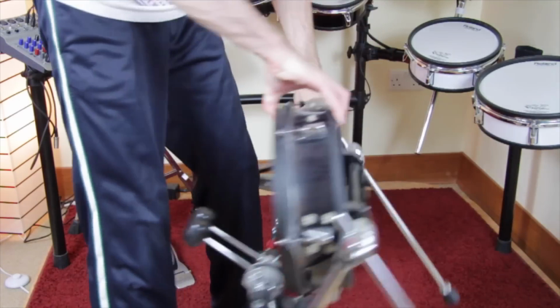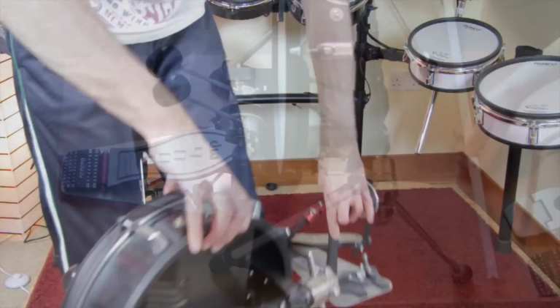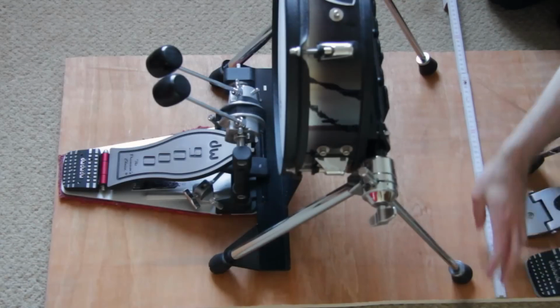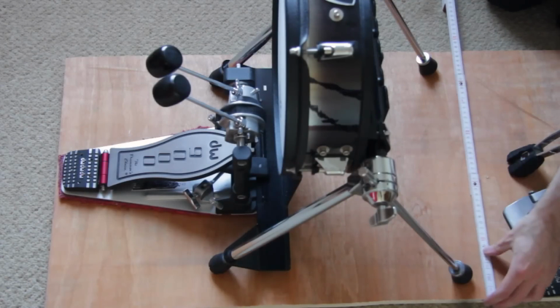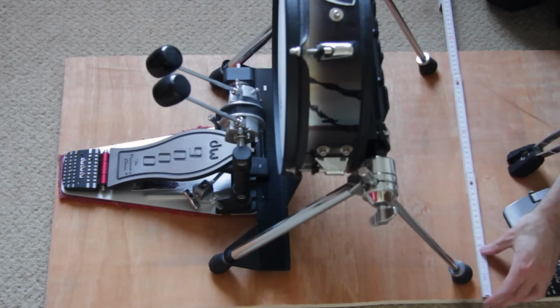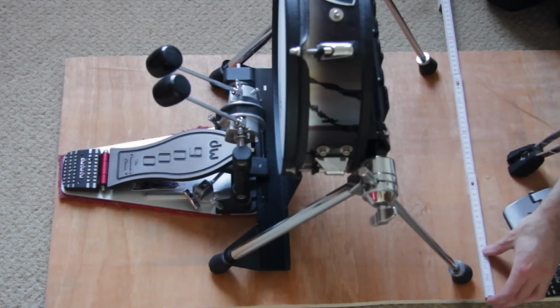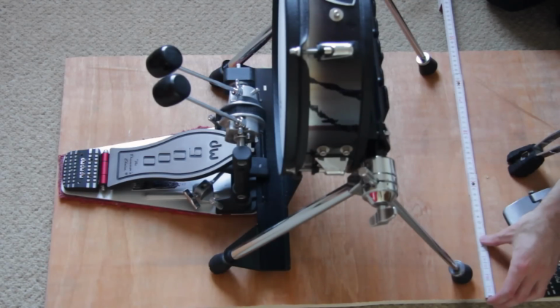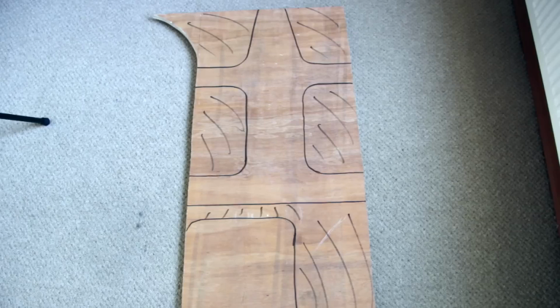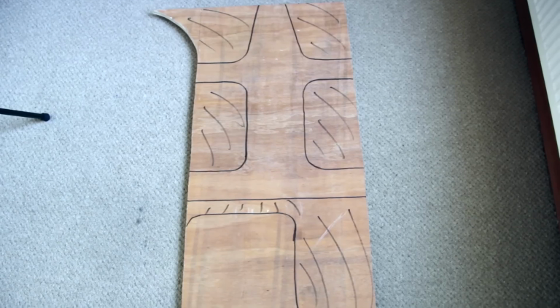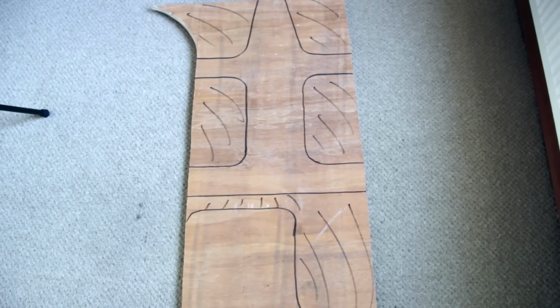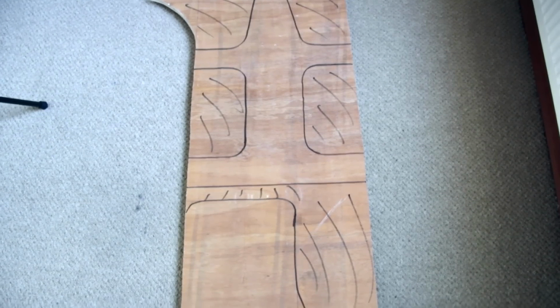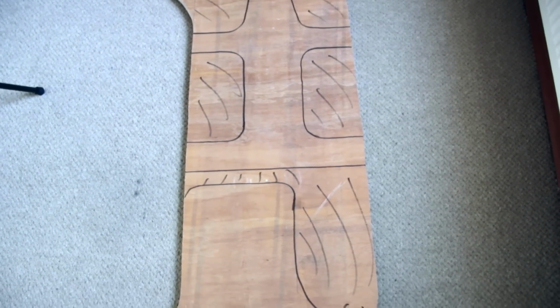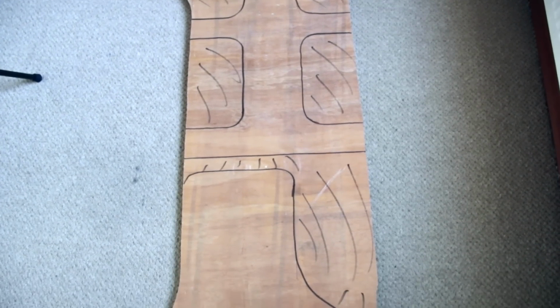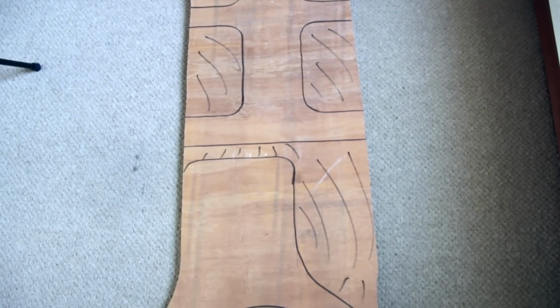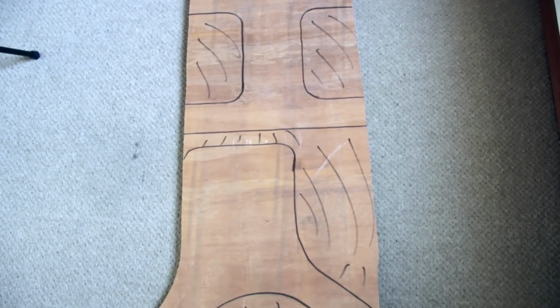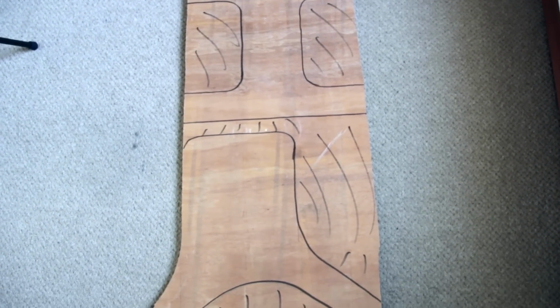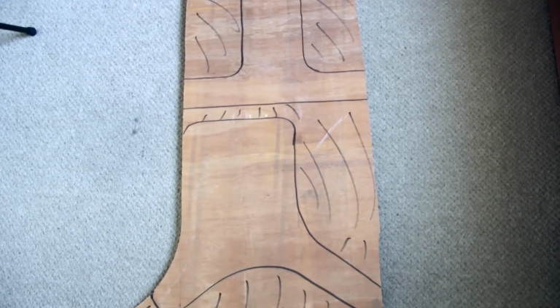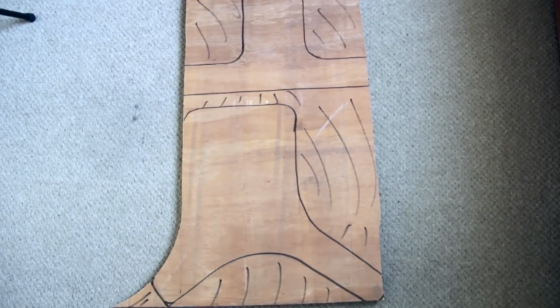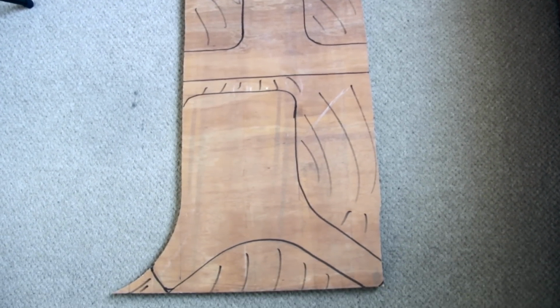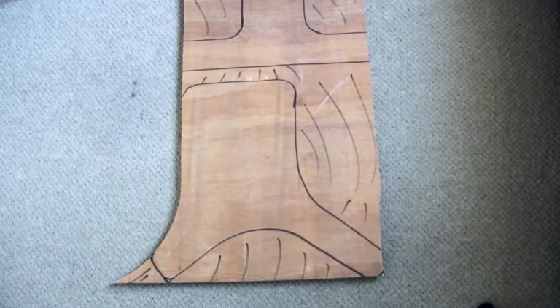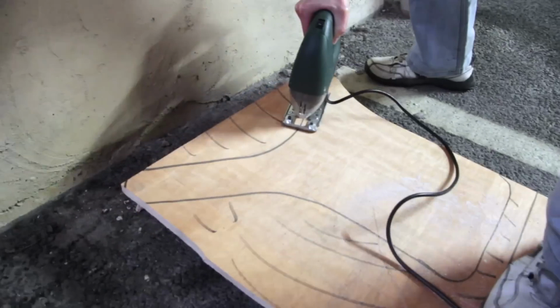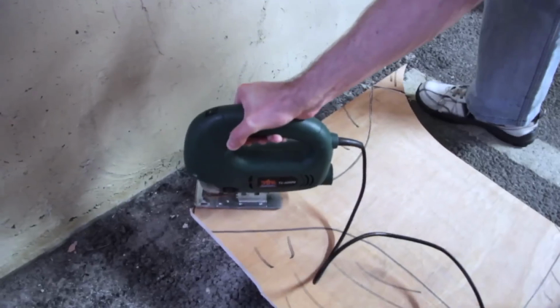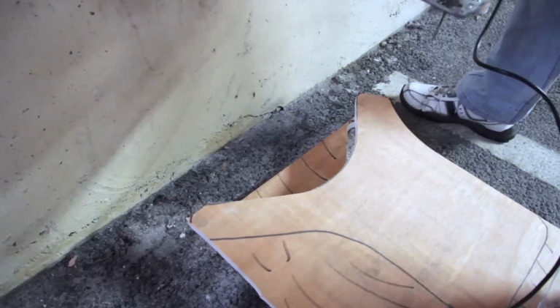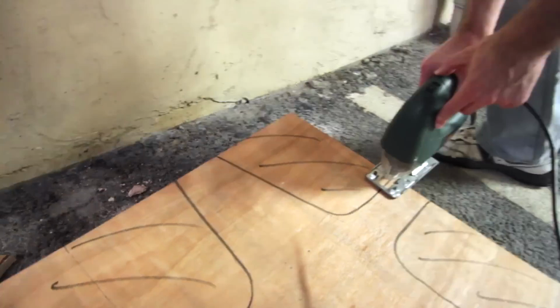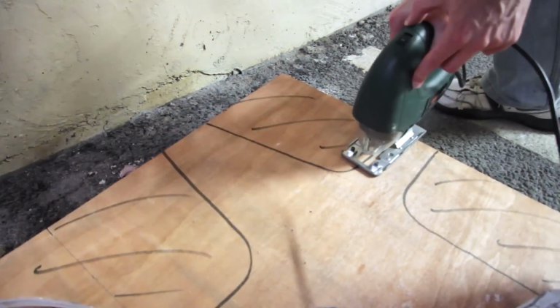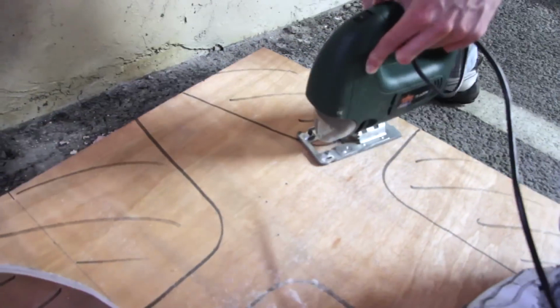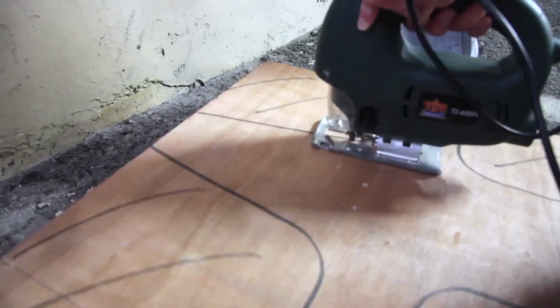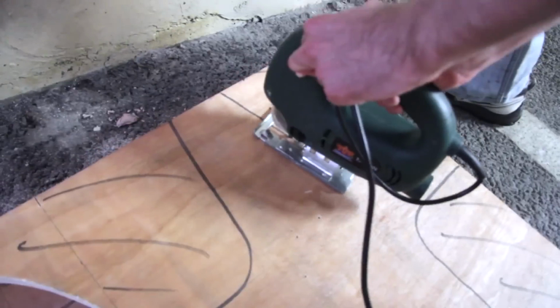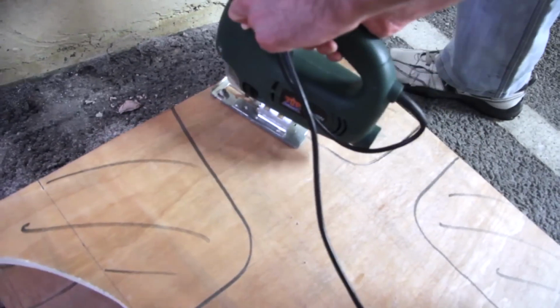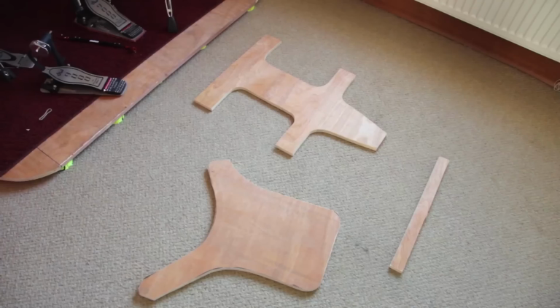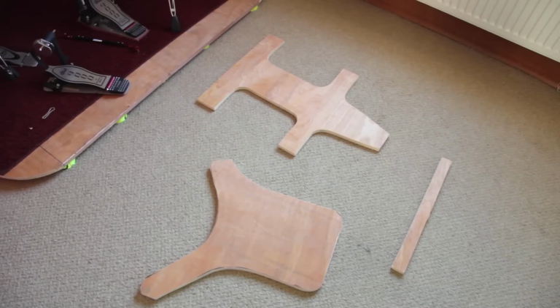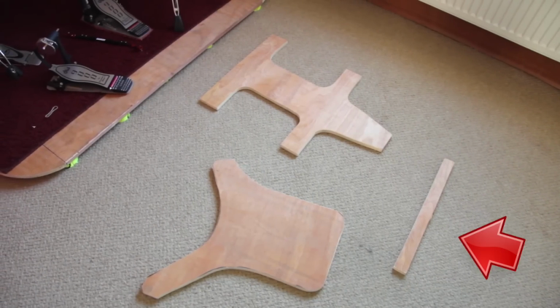Take a piece of plywood and create a pattern for the kick pad, its stance, and the pedal. Do the same with the hi-hat stand and slave pedal. Cut it out with a jigsaw. Also cut out a wood bar to connect the two boards.